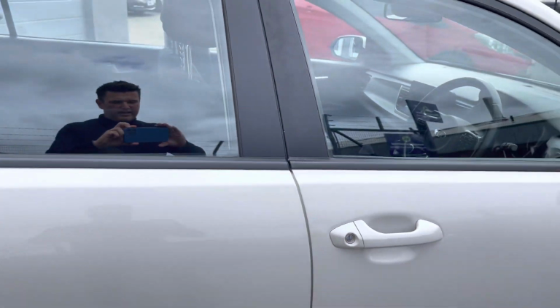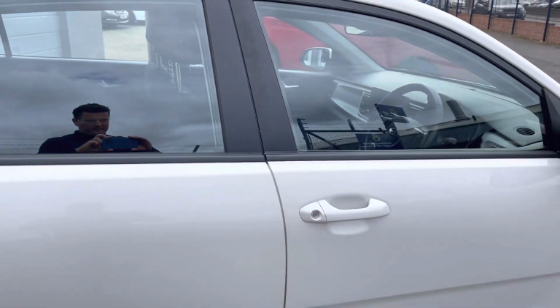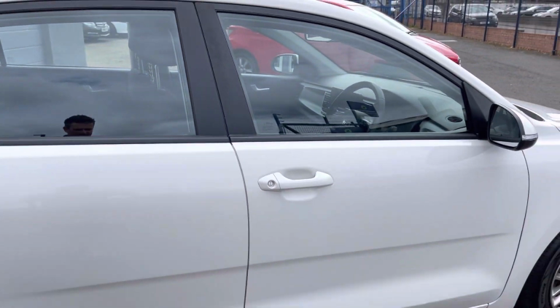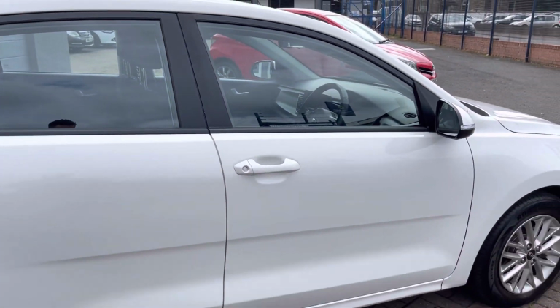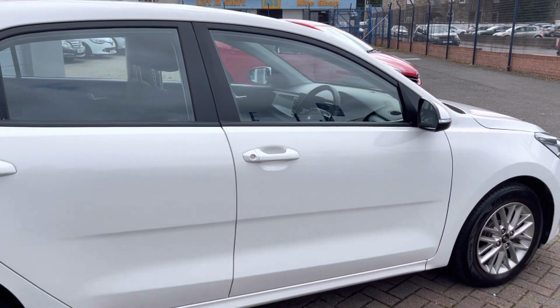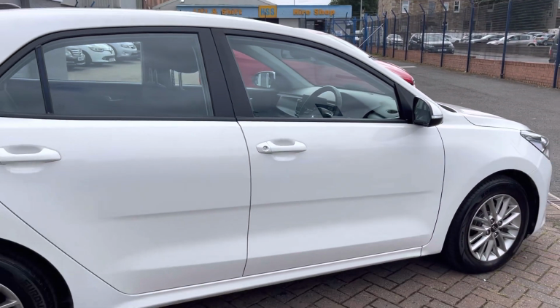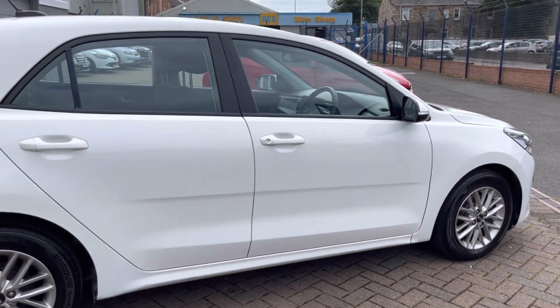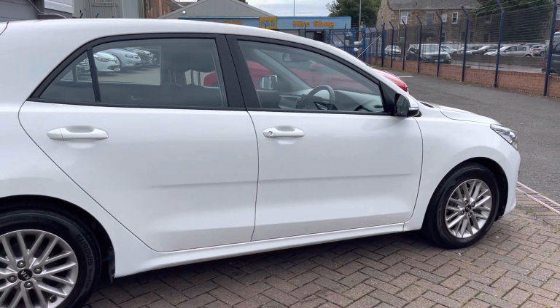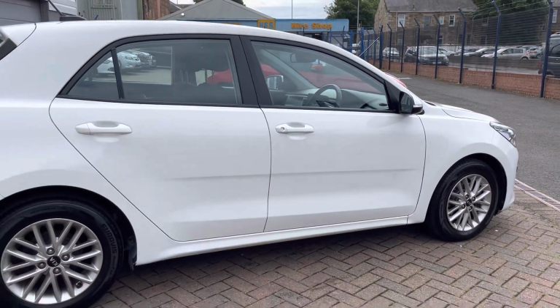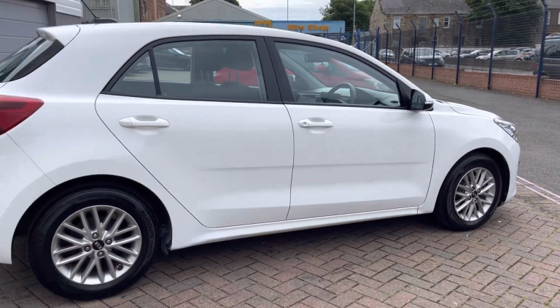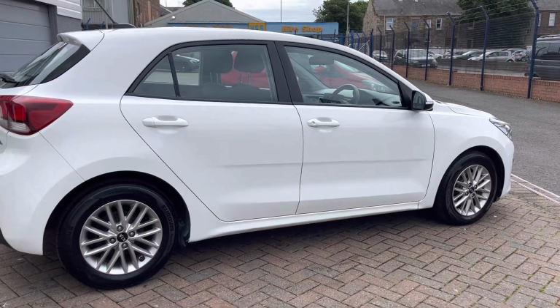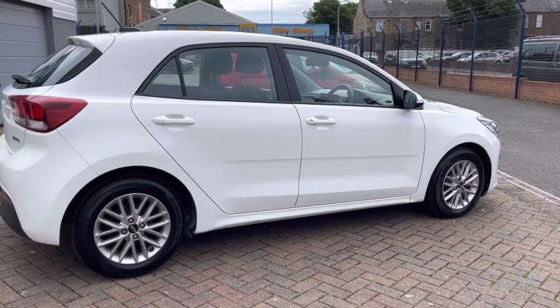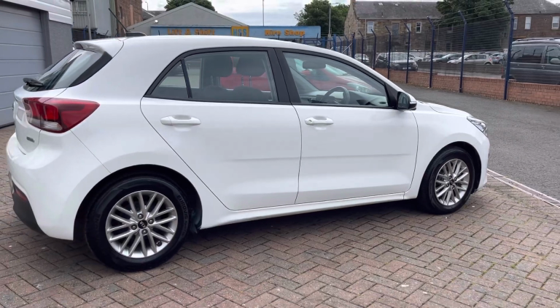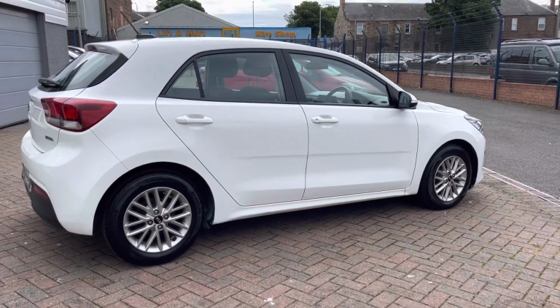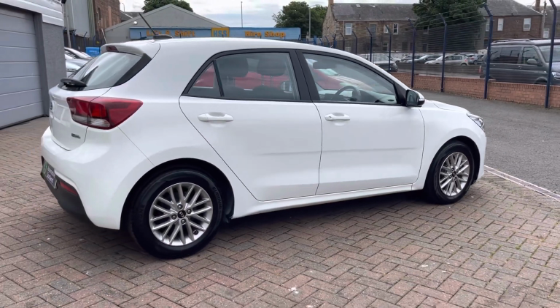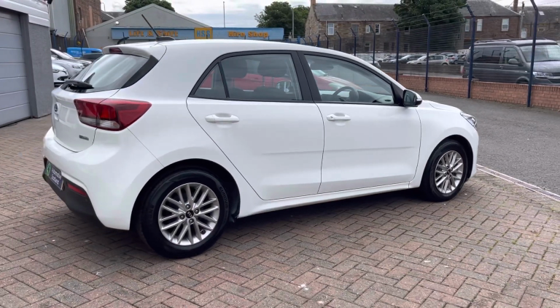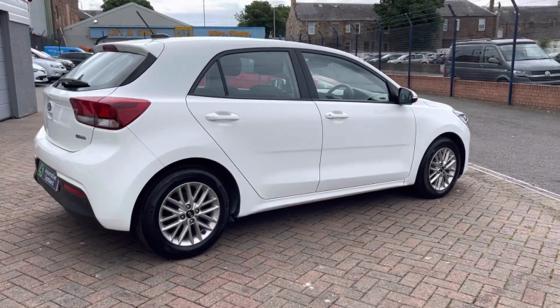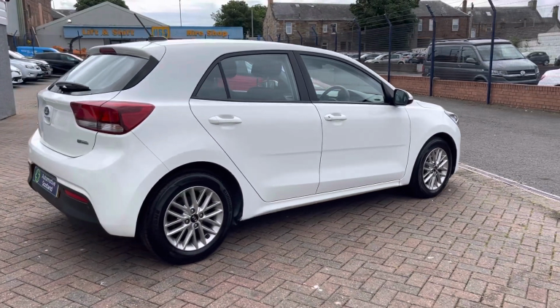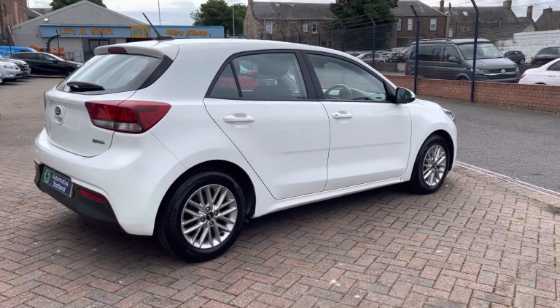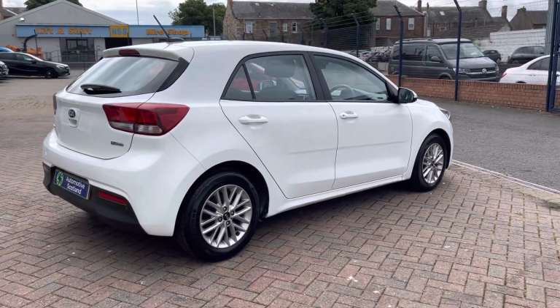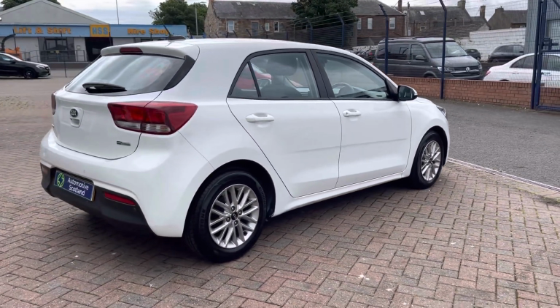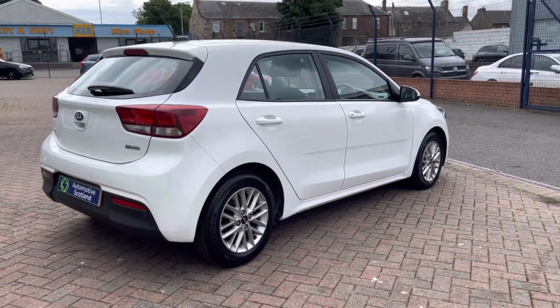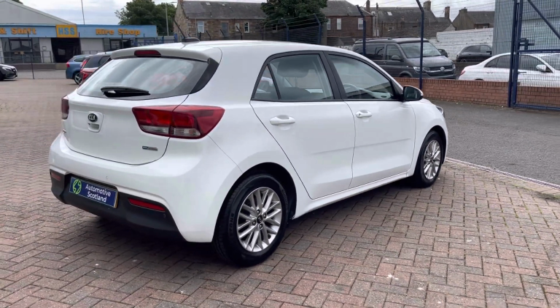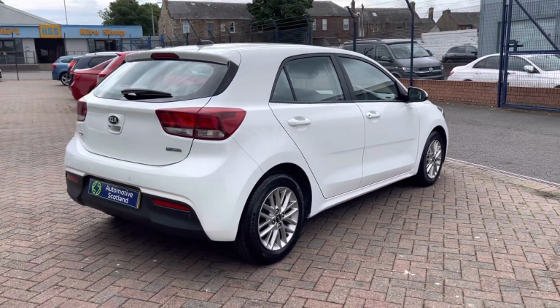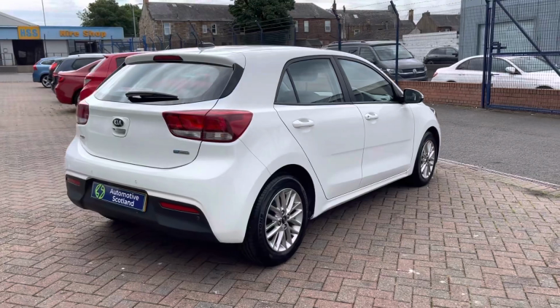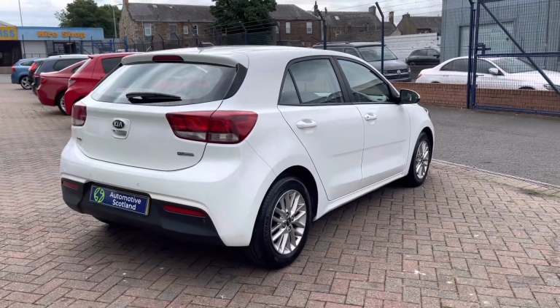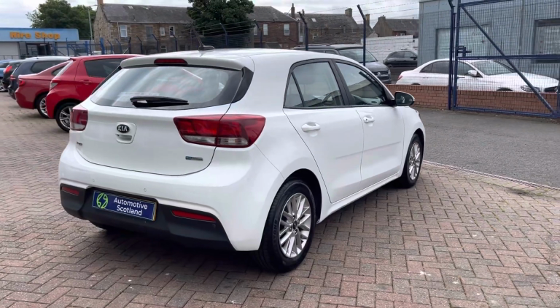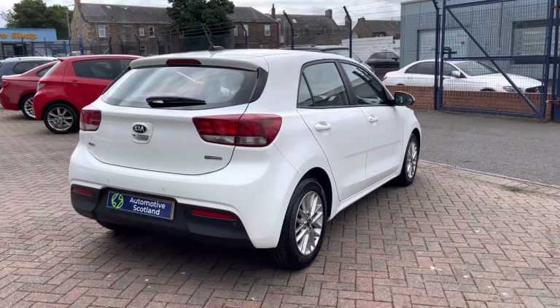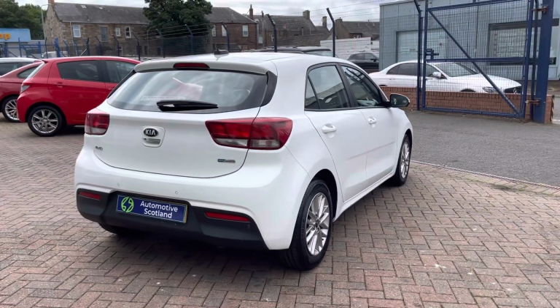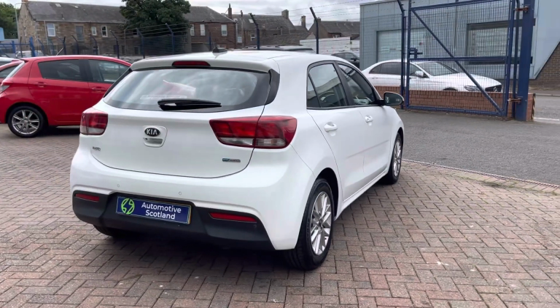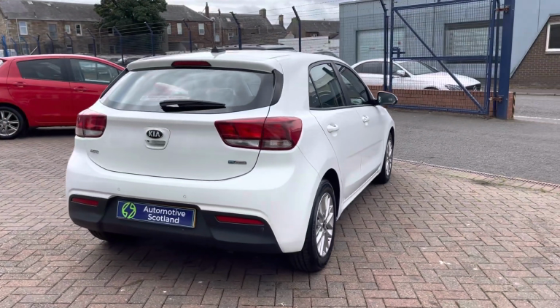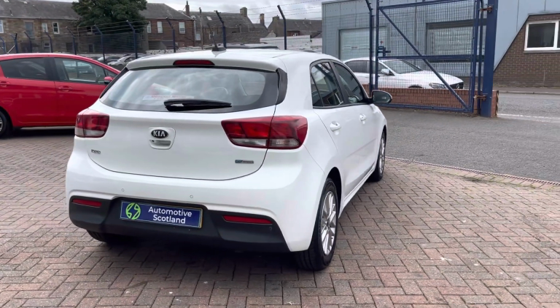Another benefit of this Kia is that it's also fully compliant with the Scottish ULEZ zones — so Glasgow and so on. You'll have no problems with this car at all.